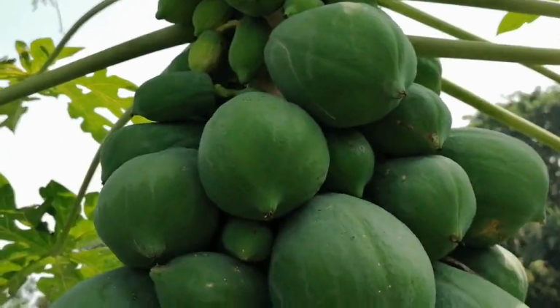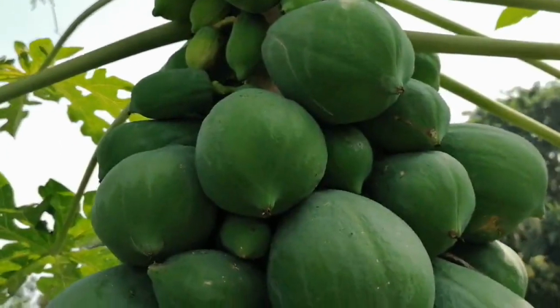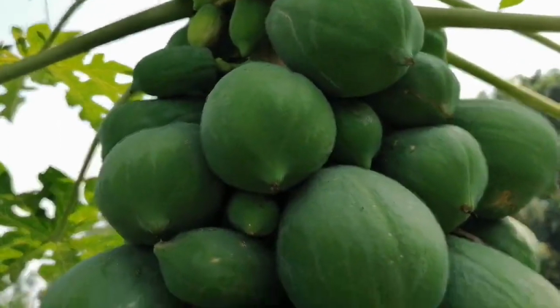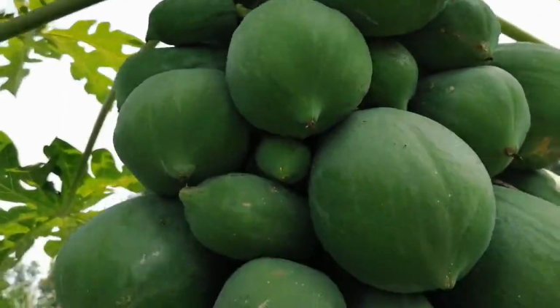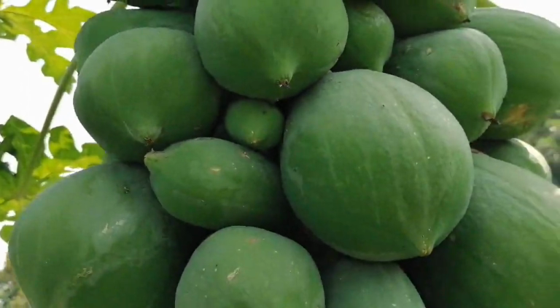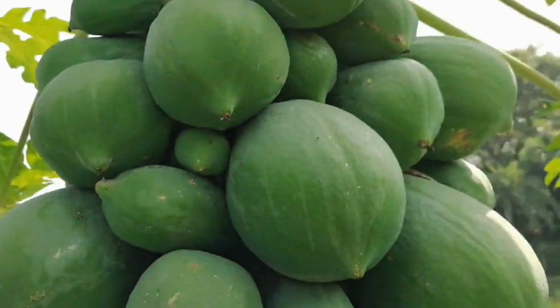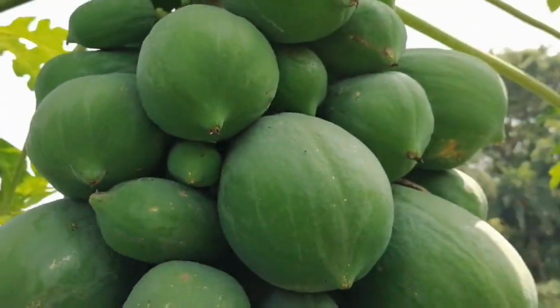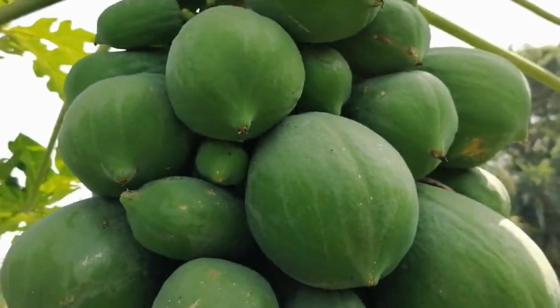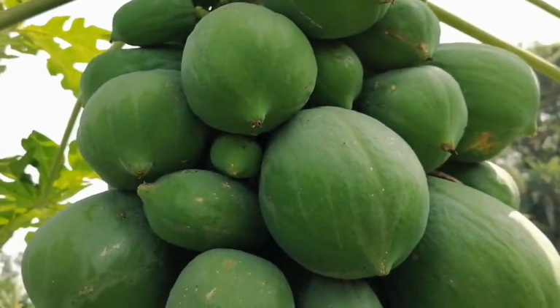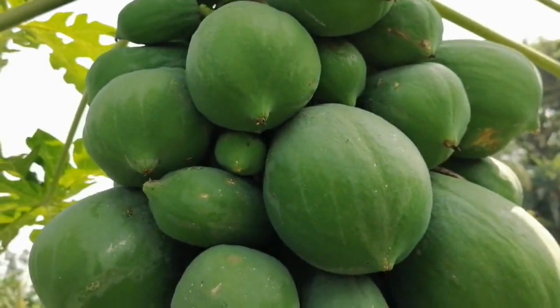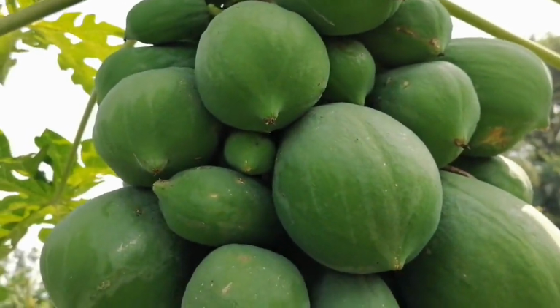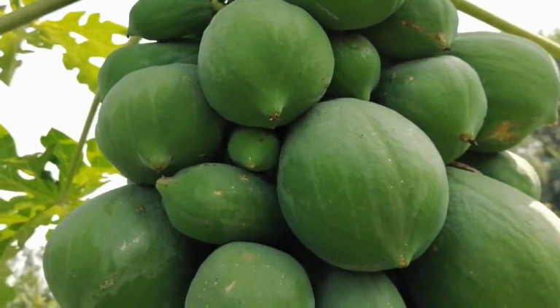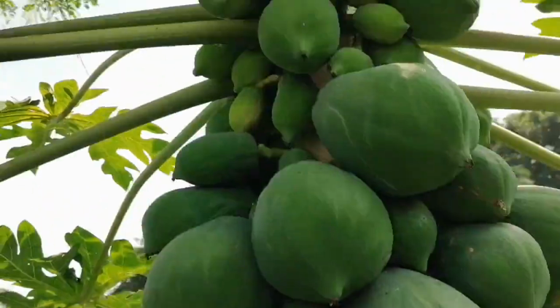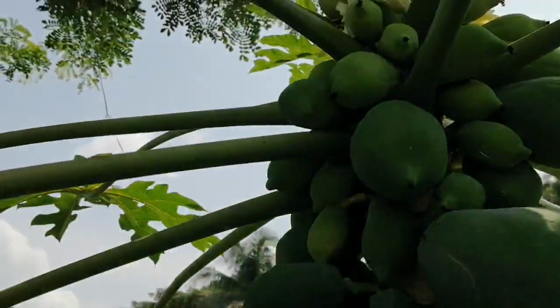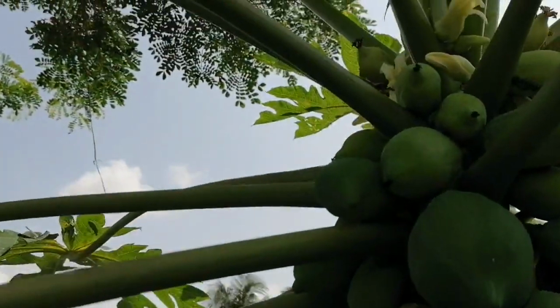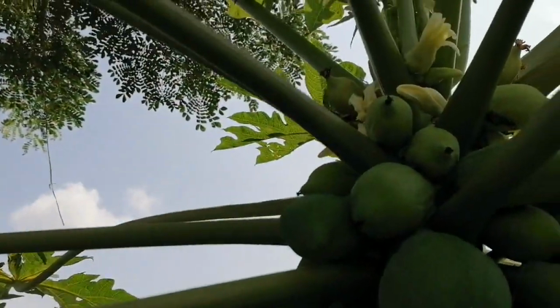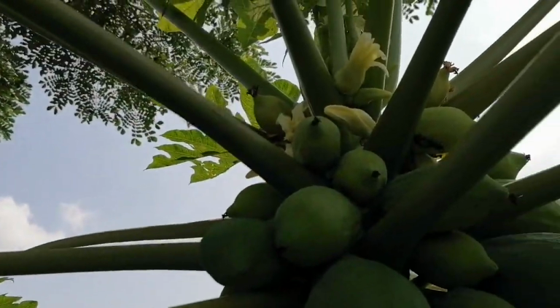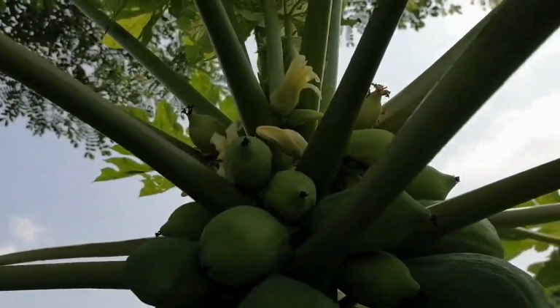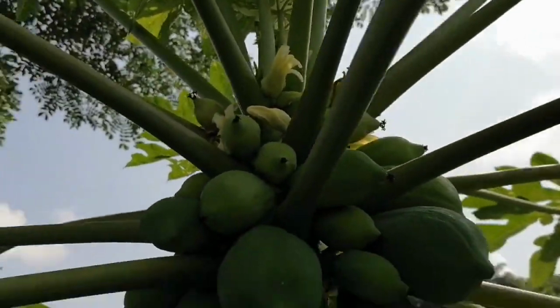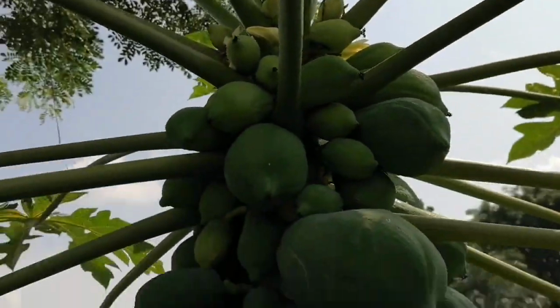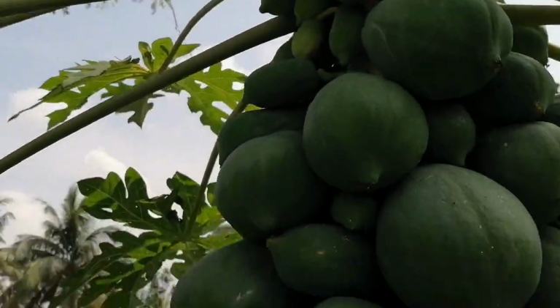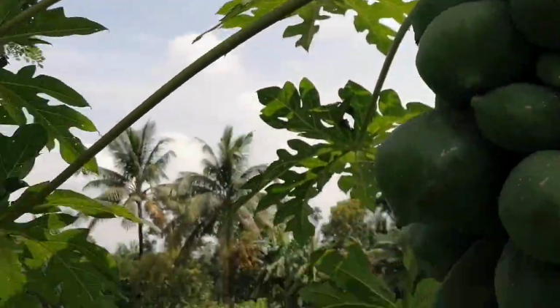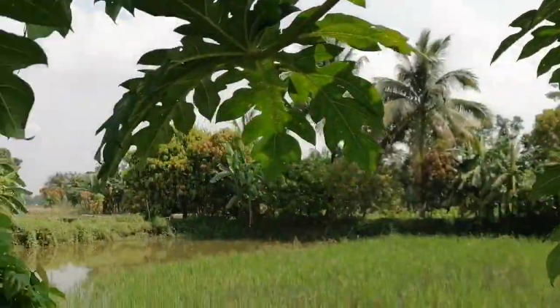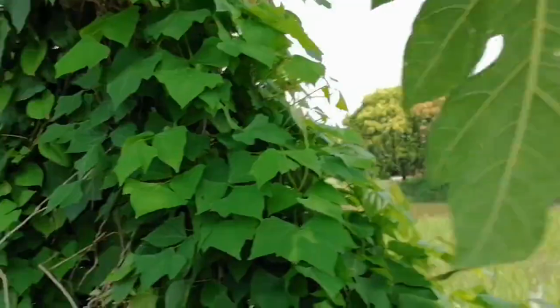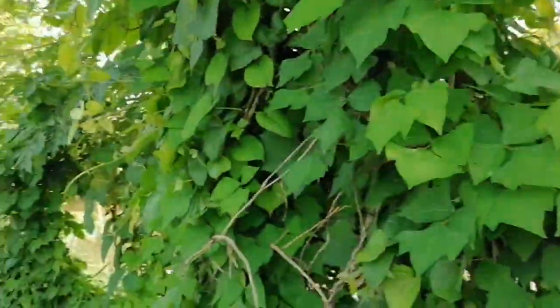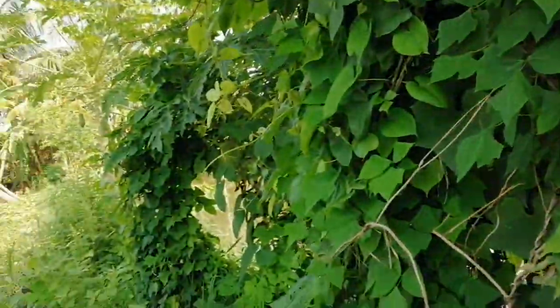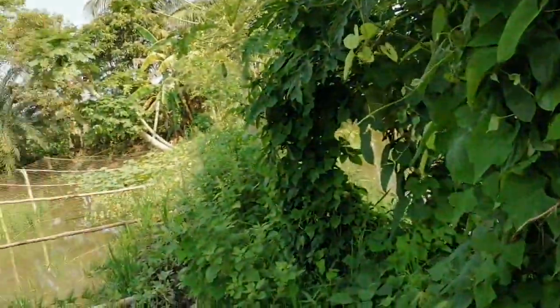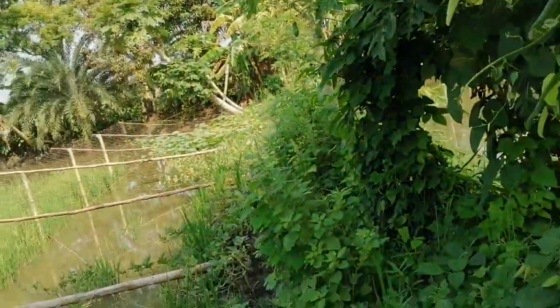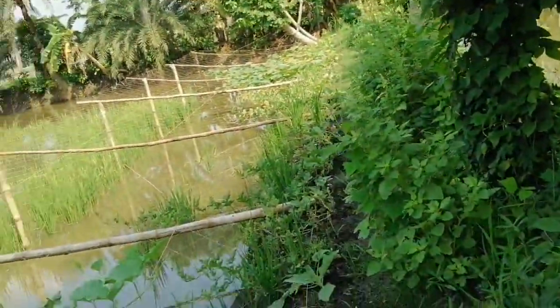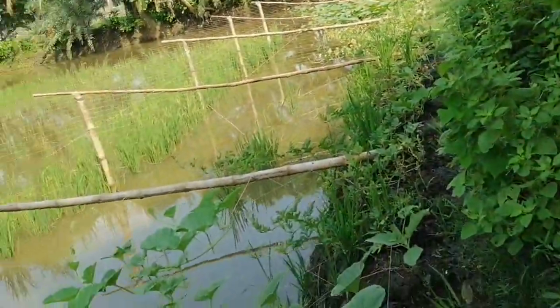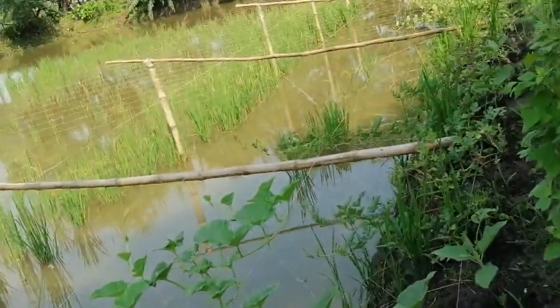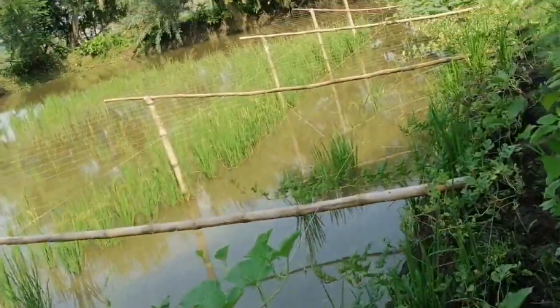Hermaphrodite means the male and female reproductive organs are in the same flower. If female only, there is only the heavy stigma with the ovary. This is the typical behavior of papaya.